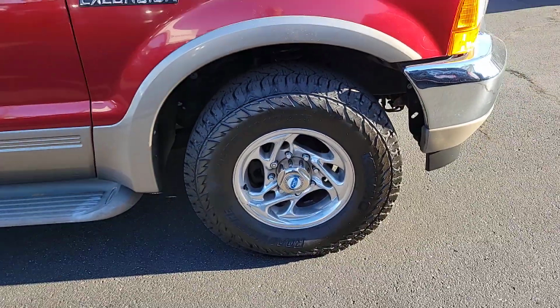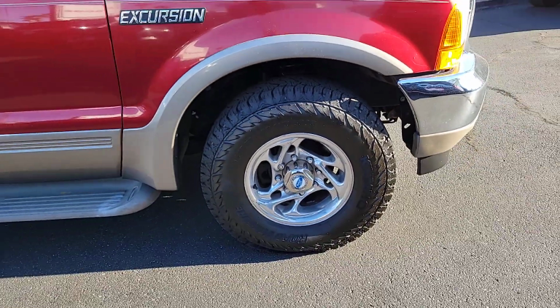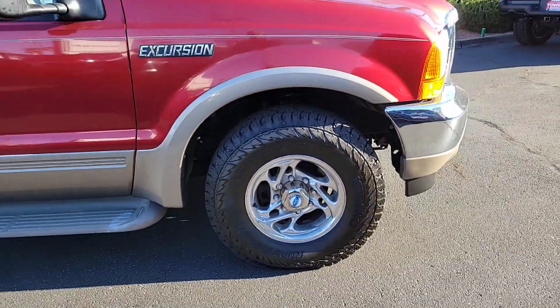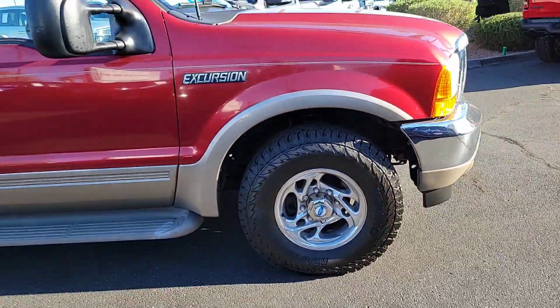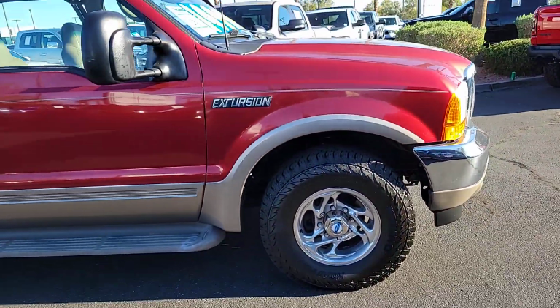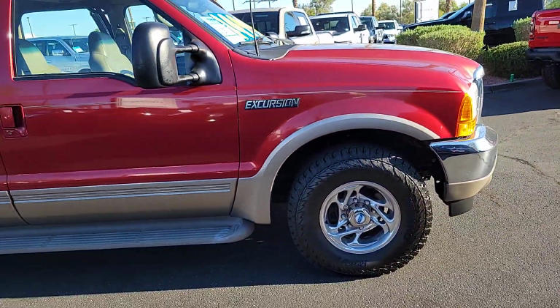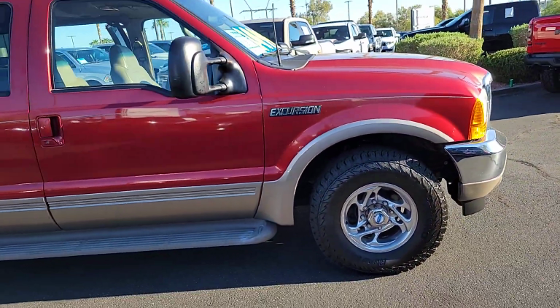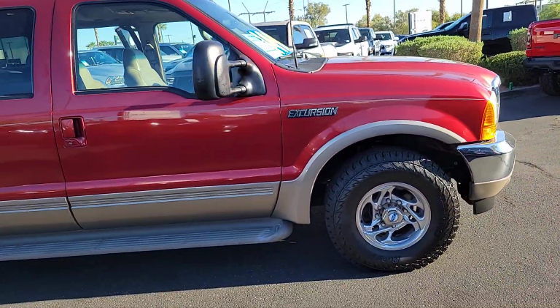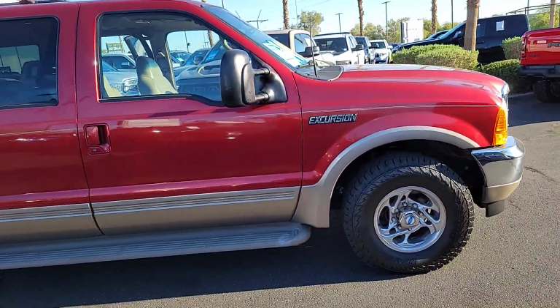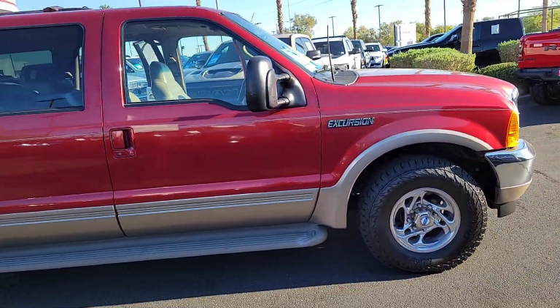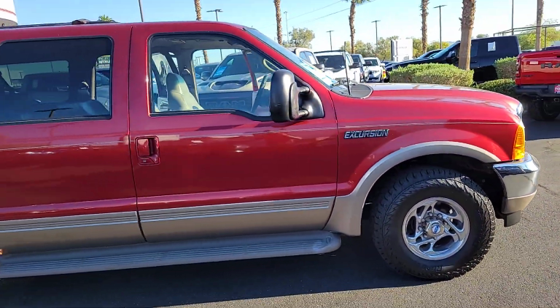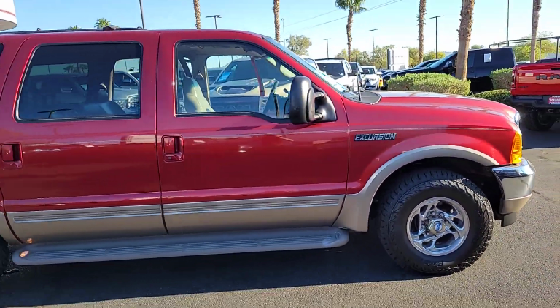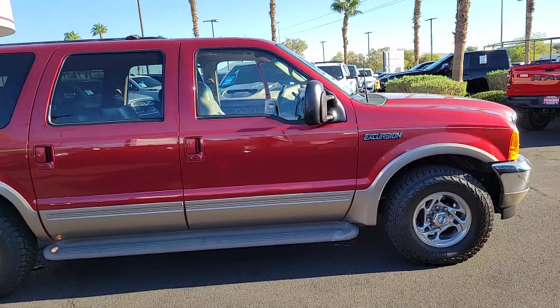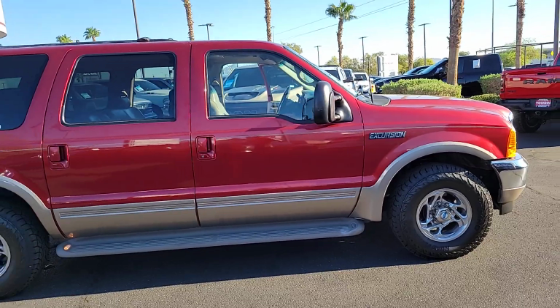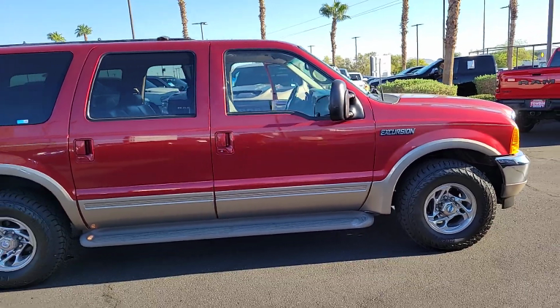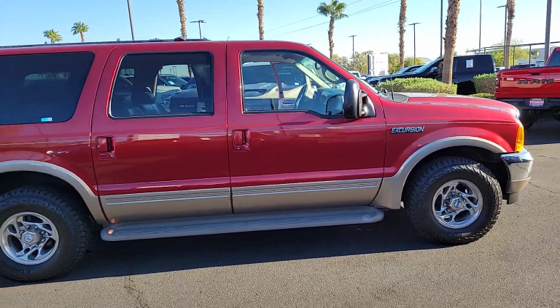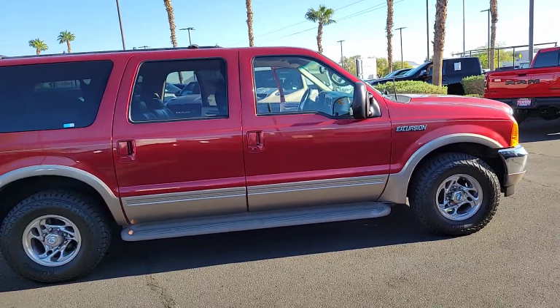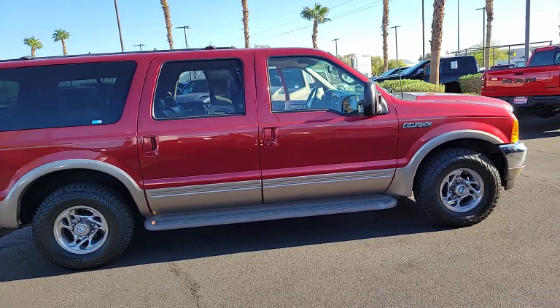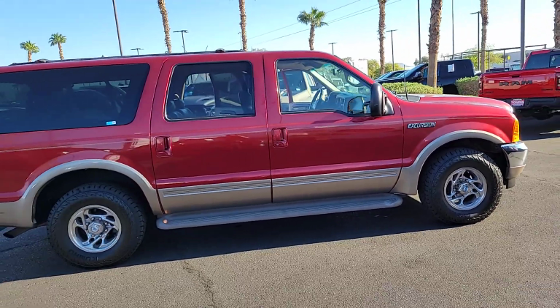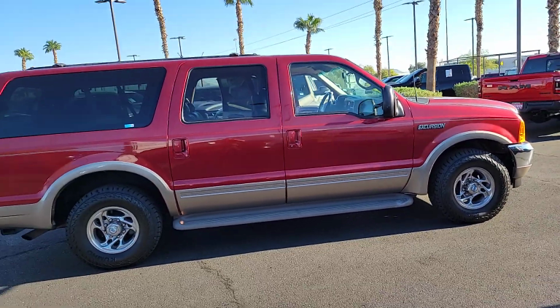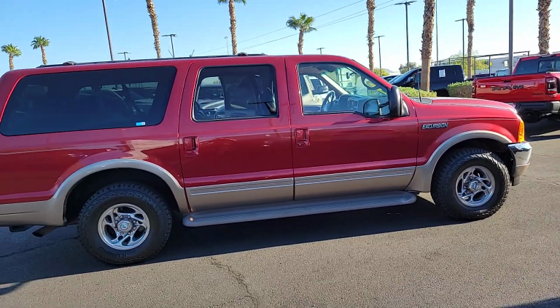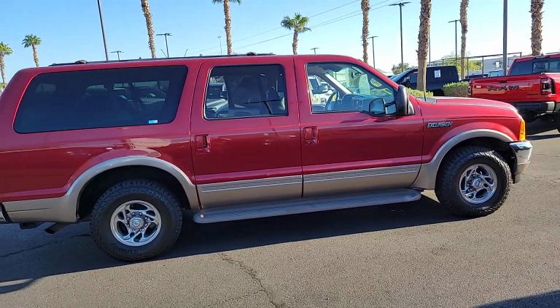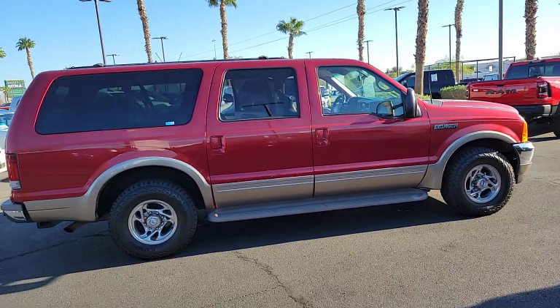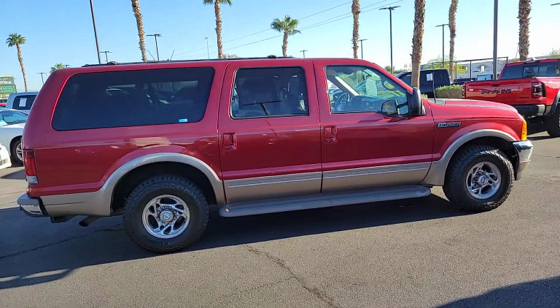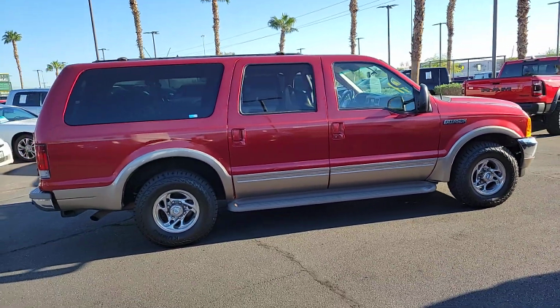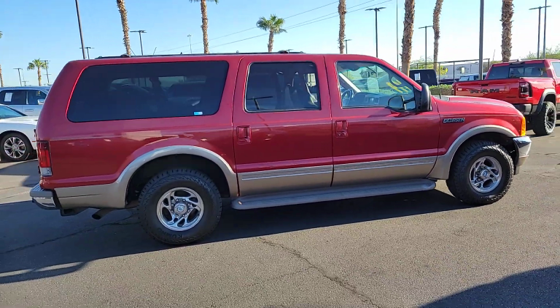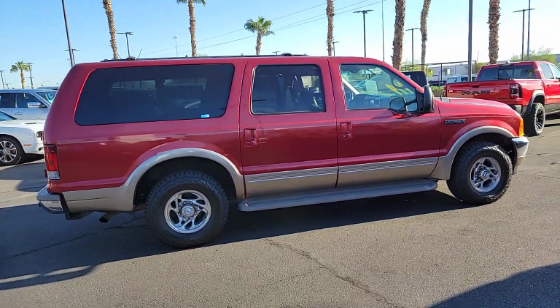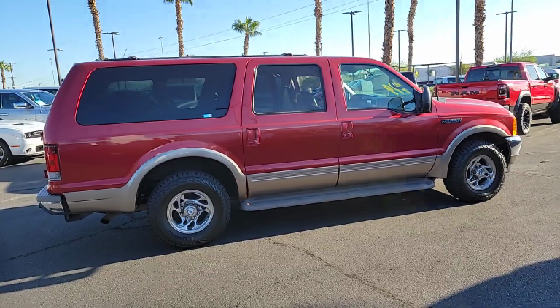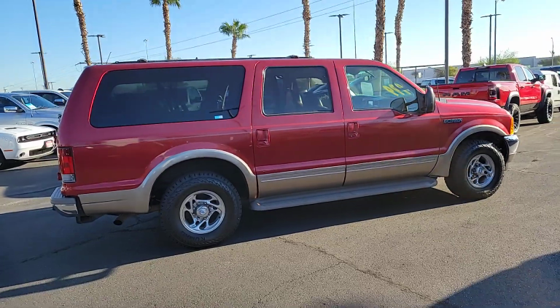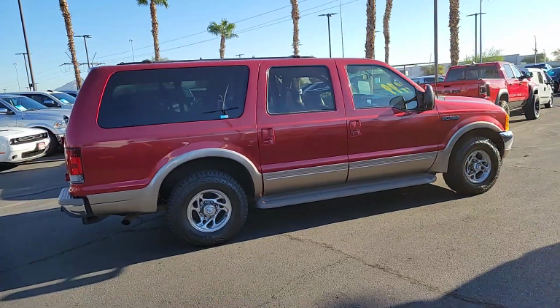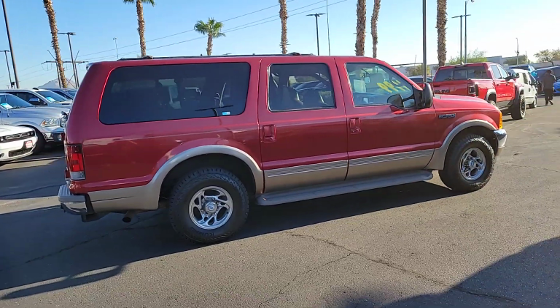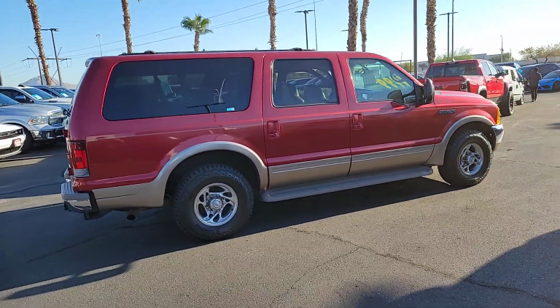Be large and in charge in this mighty Ford Excursion. With a comfortable, cavernous interior and impressive towing capability, this rugged vehicle is up for the adventure.